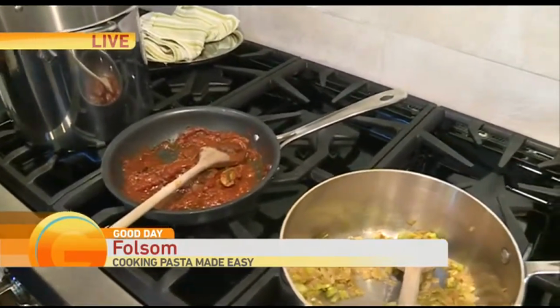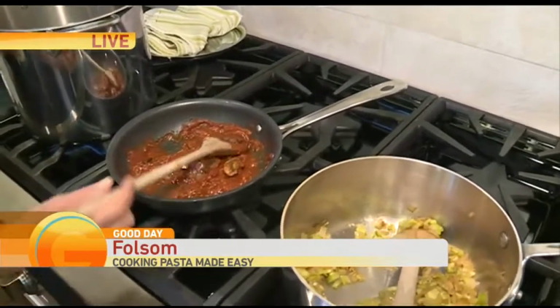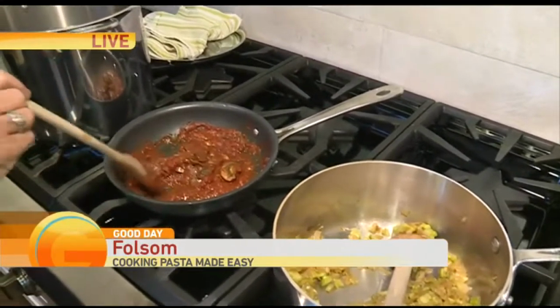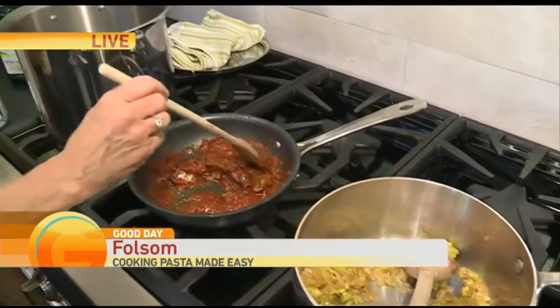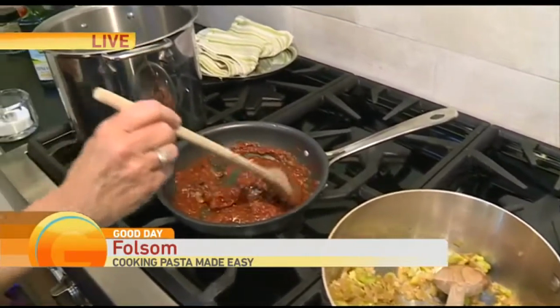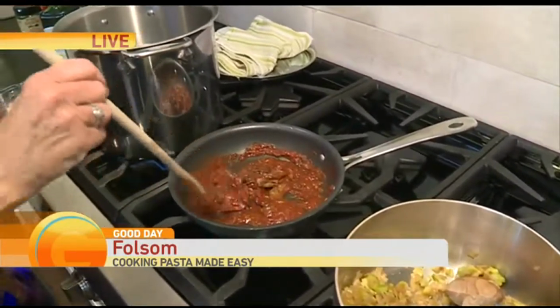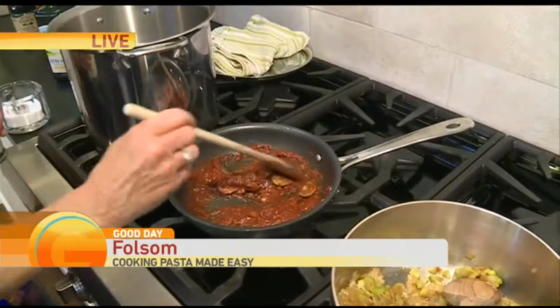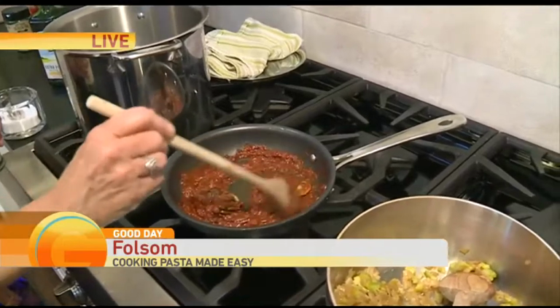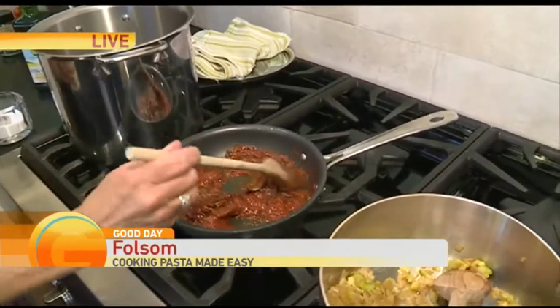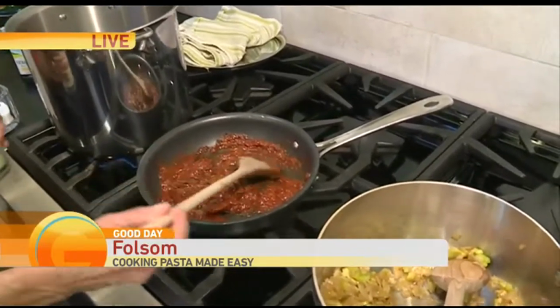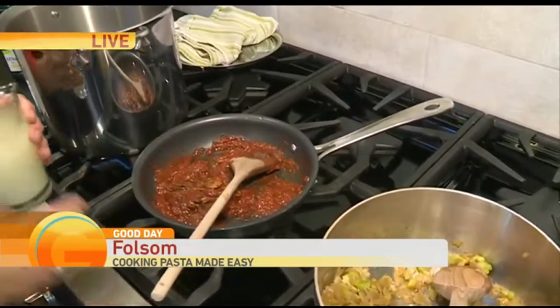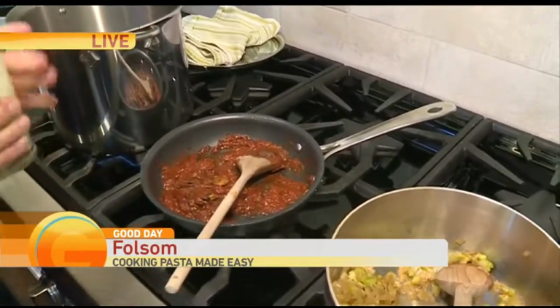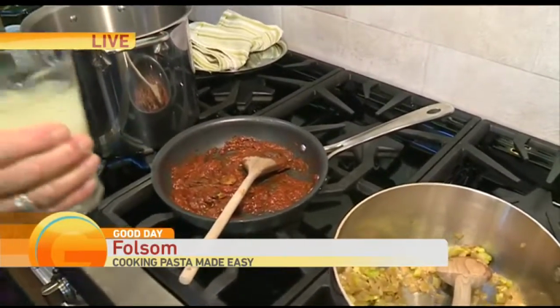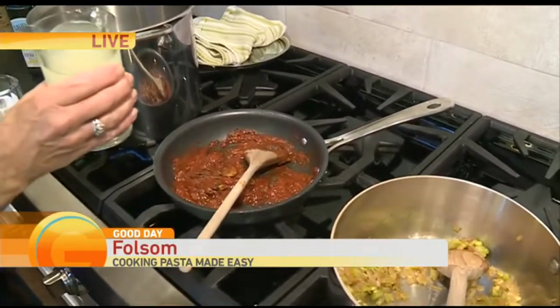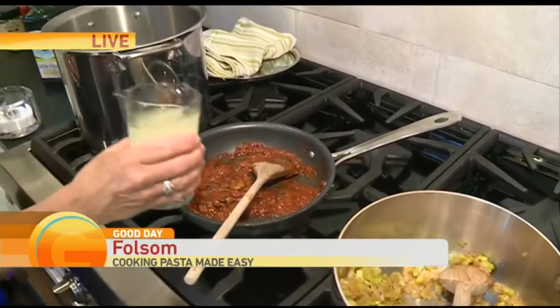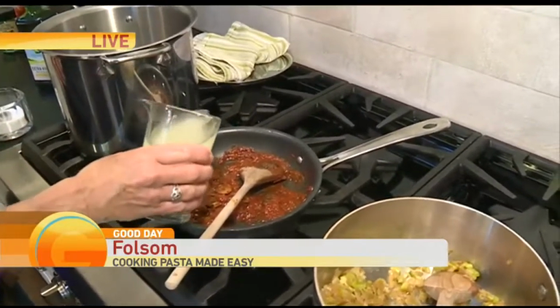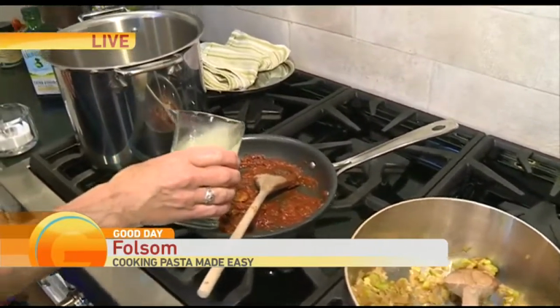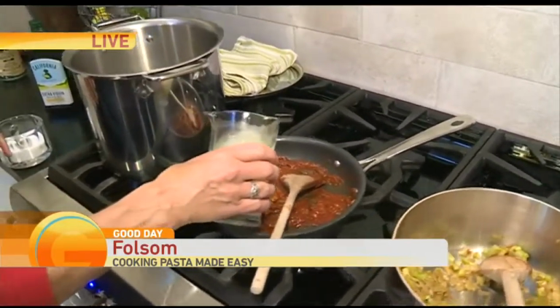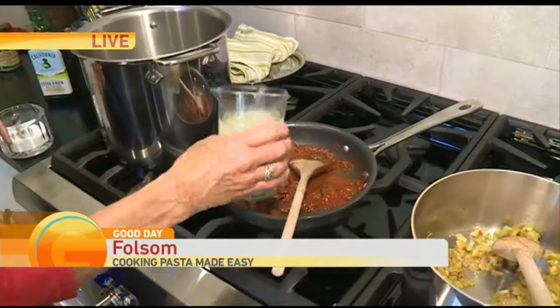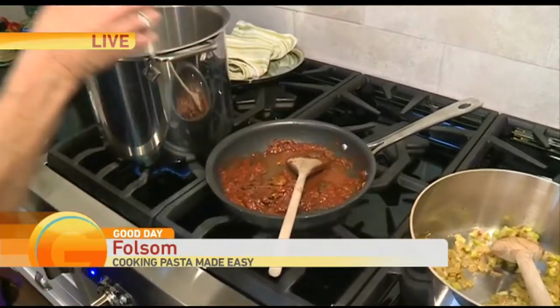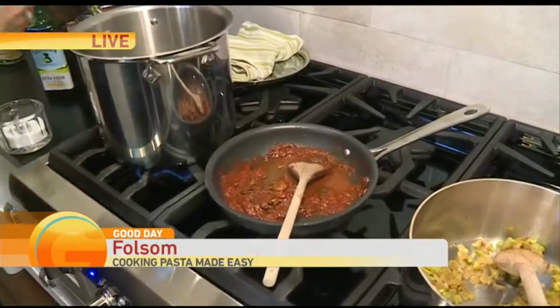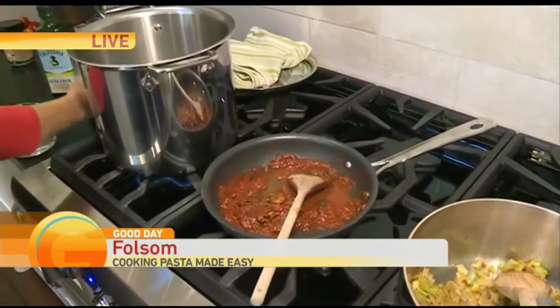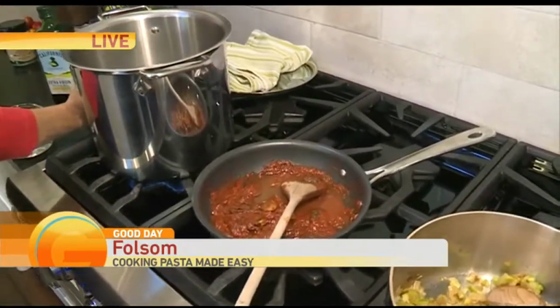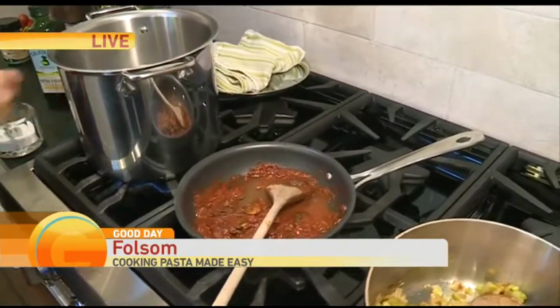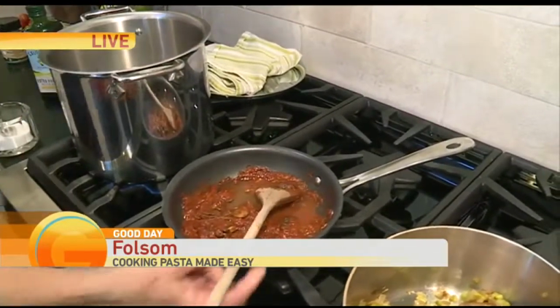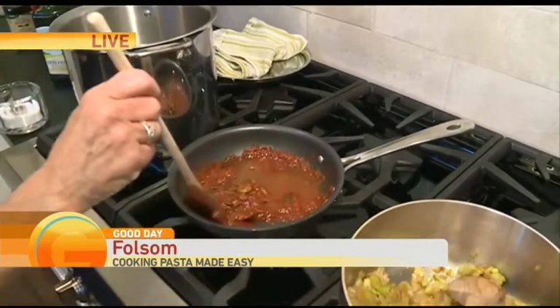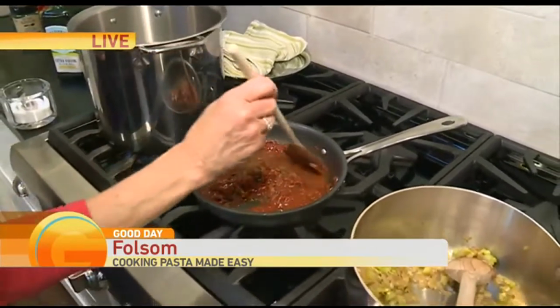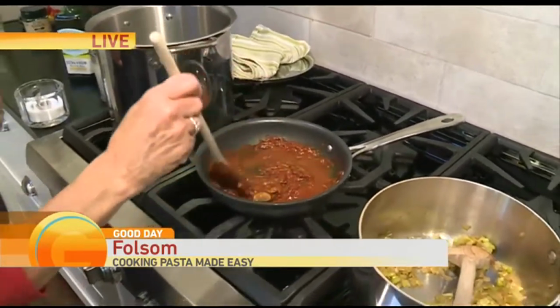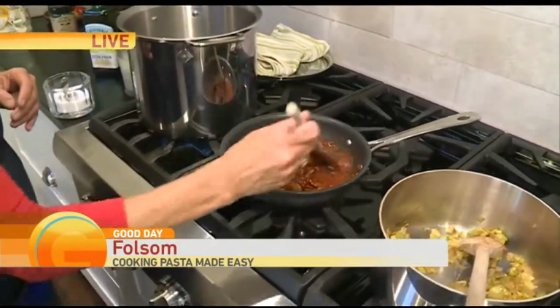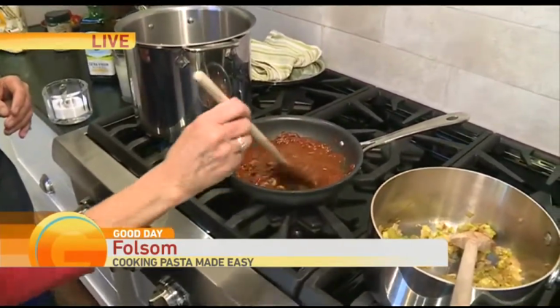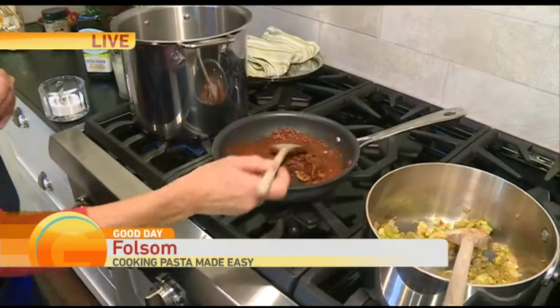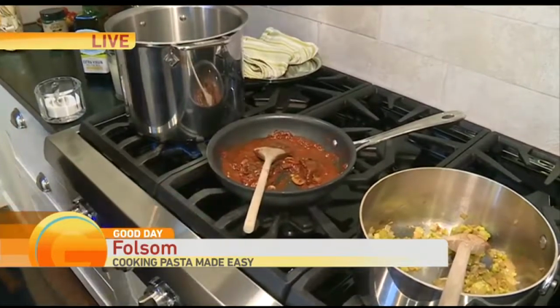The second thing is, if your sauce is a little bit thick, this is some of the water from cooking the pasta. You thin it with some of the pasta water and that gives you the best flavor. Smart ideas!